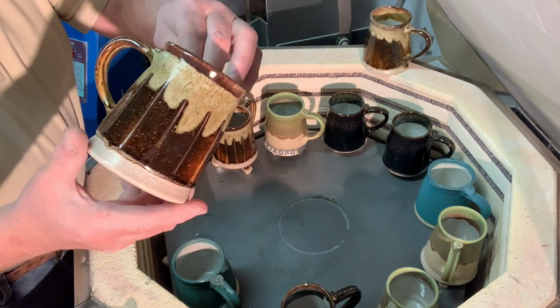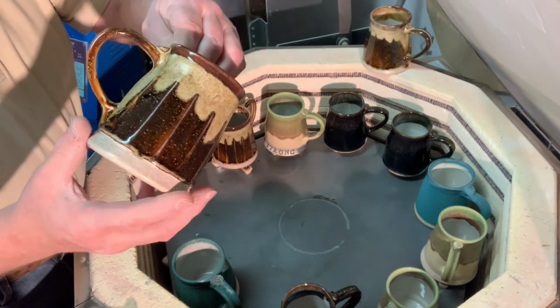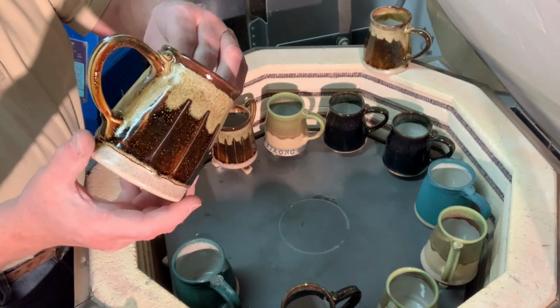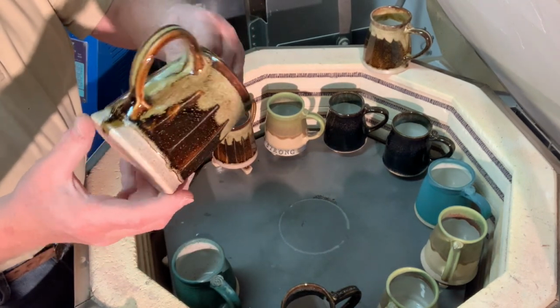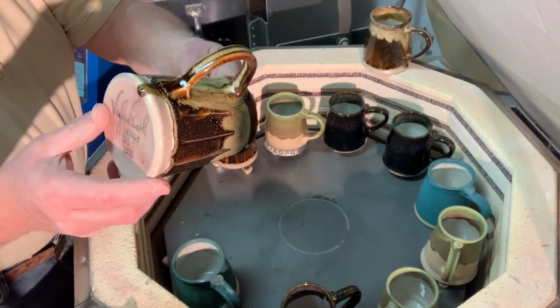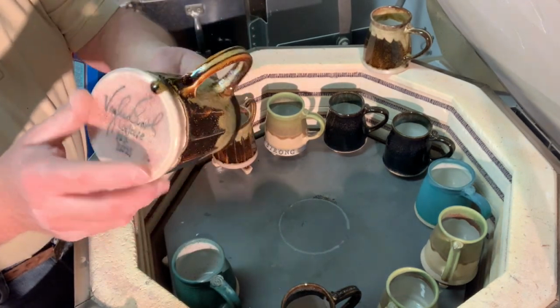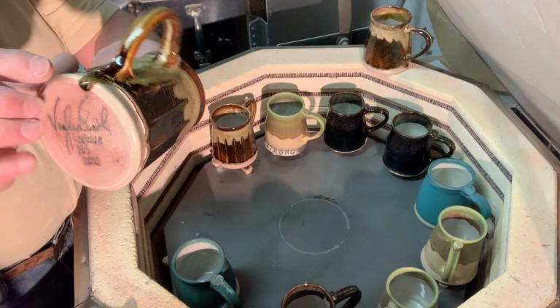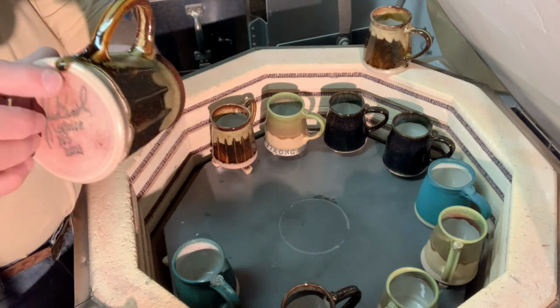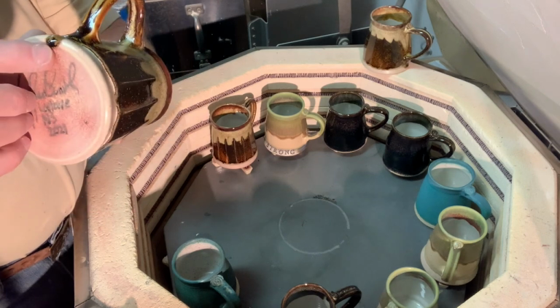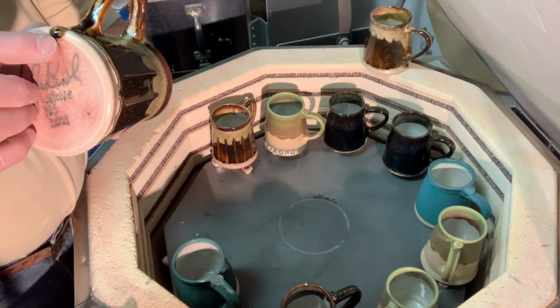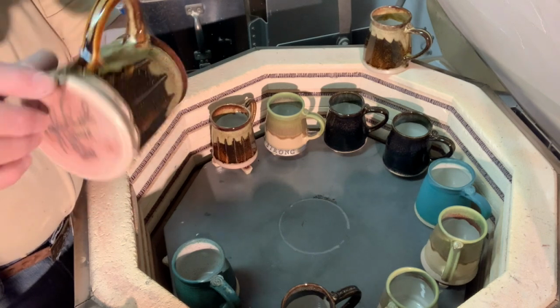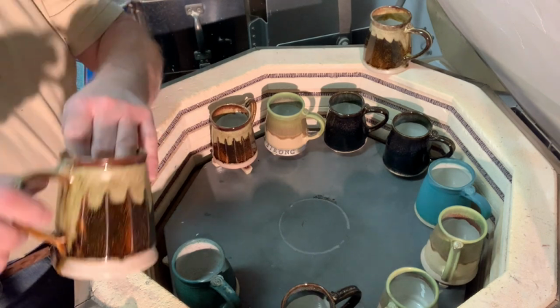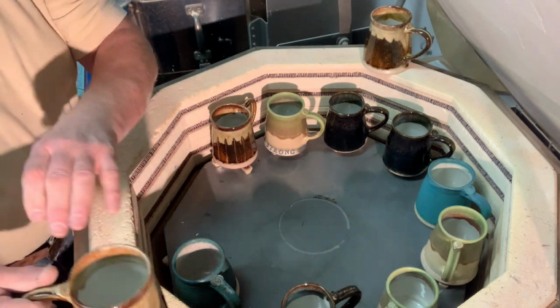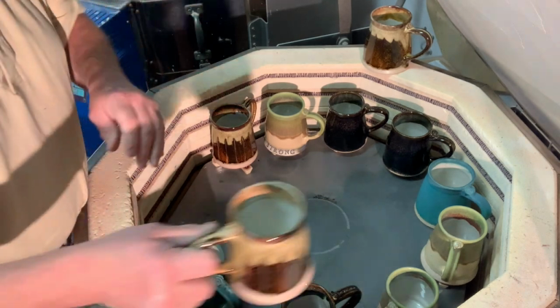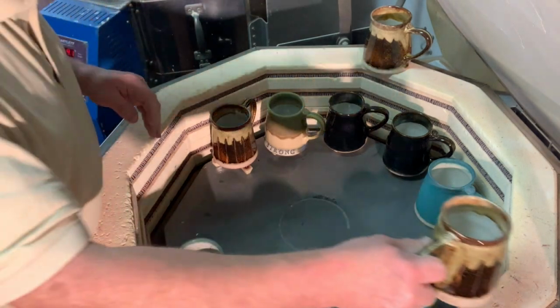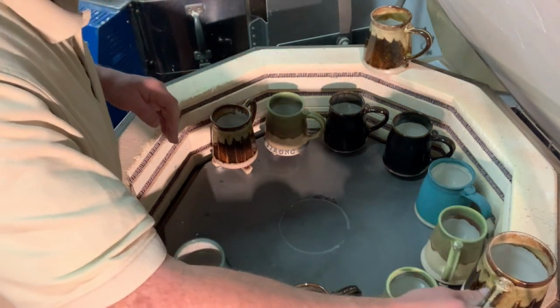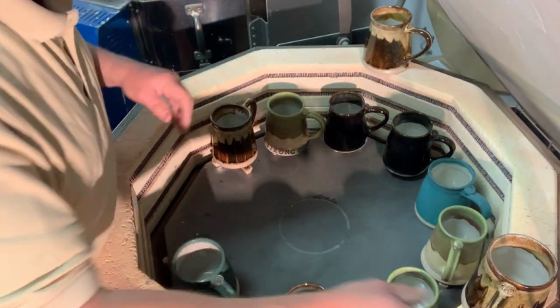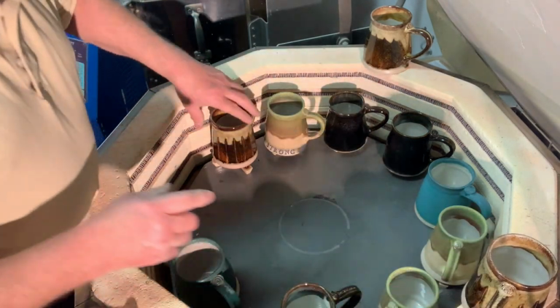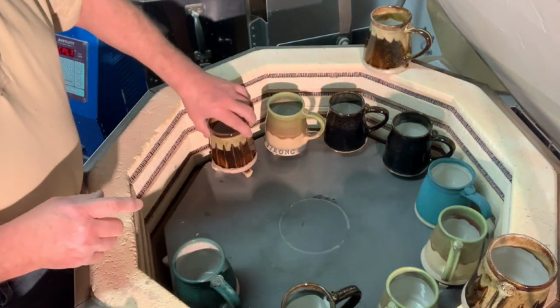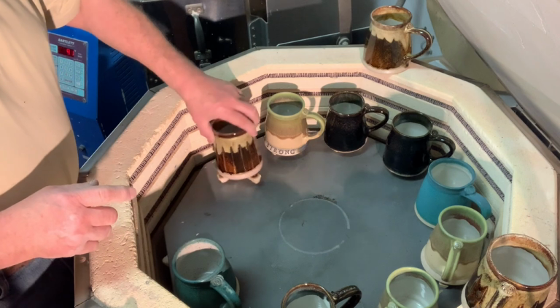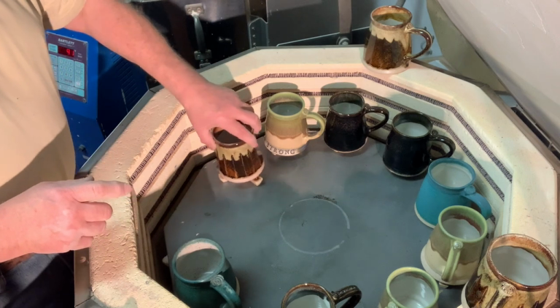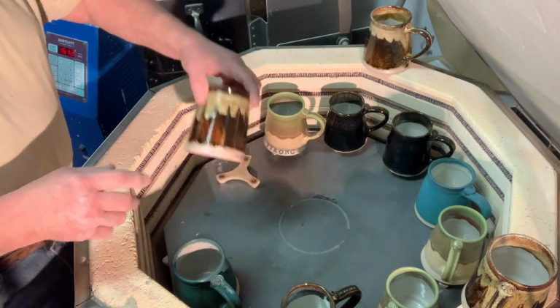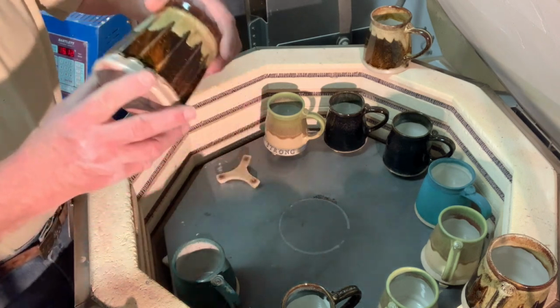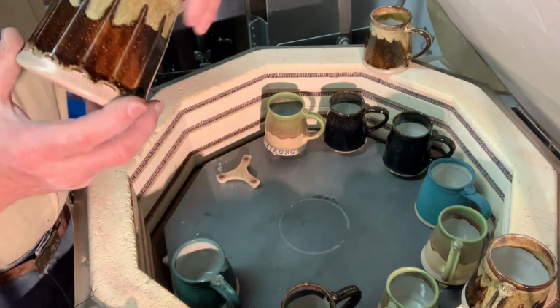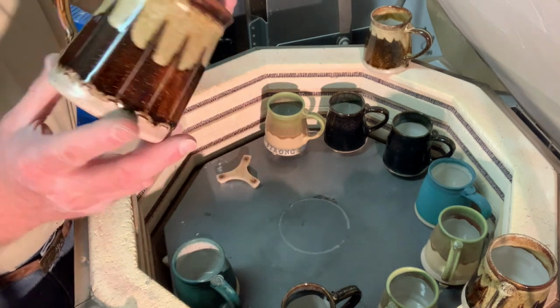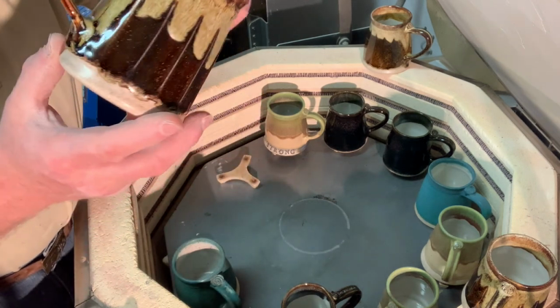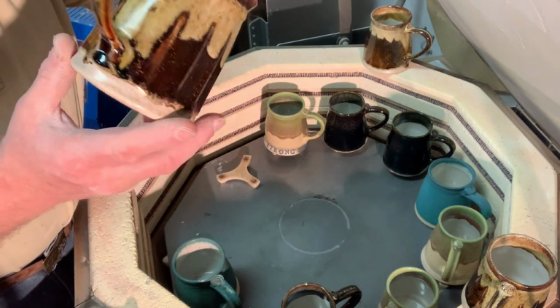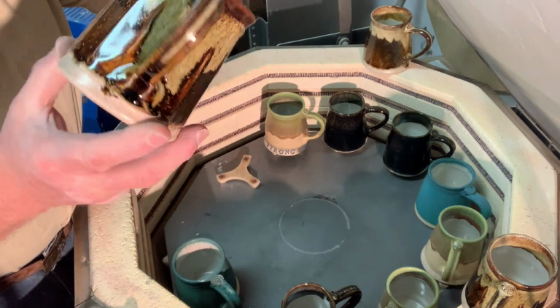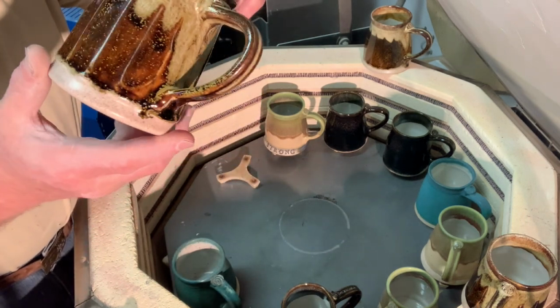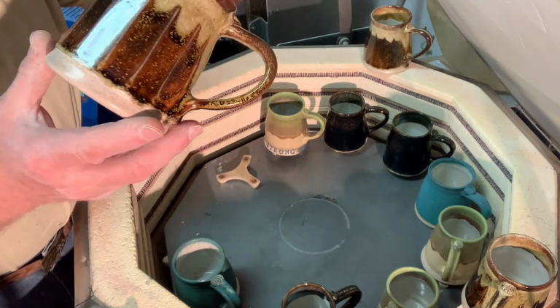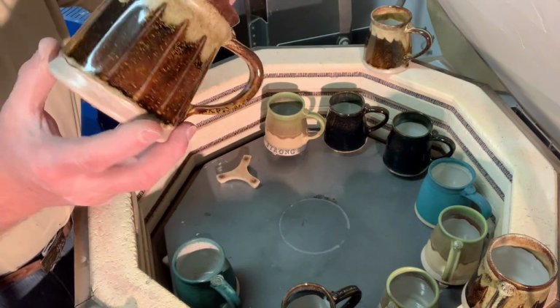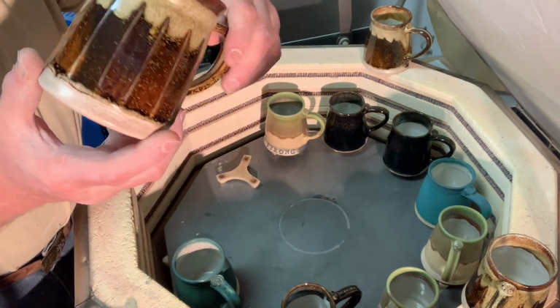Tenmoku gold with an oatmeal over the top. It always runs a little bit by the handle if you're not careful. This is a glaze I've kind of mastered myself in the use of, because it always looks like this.